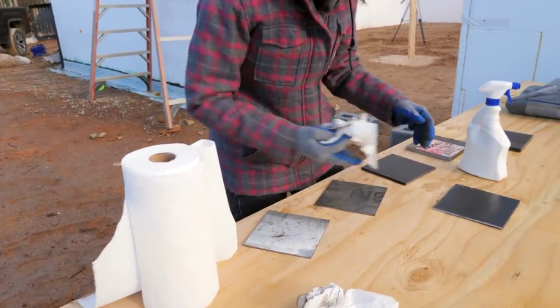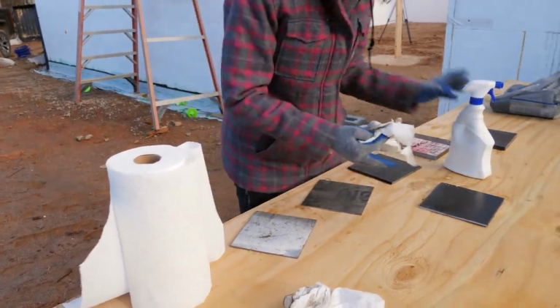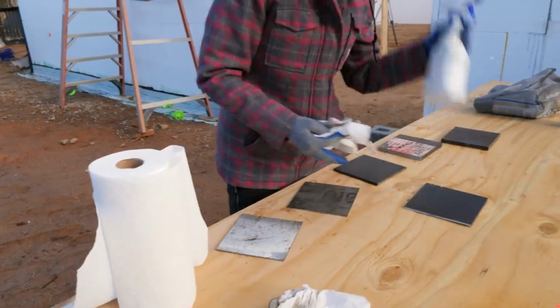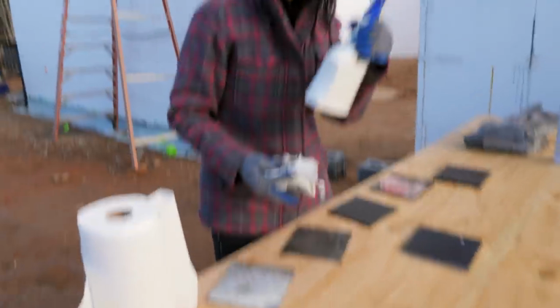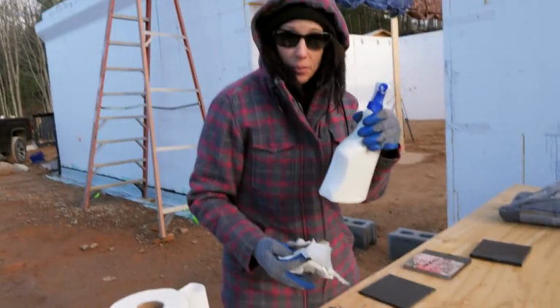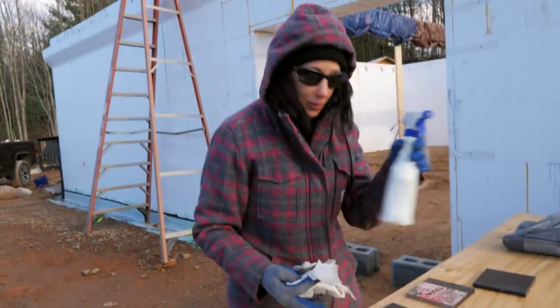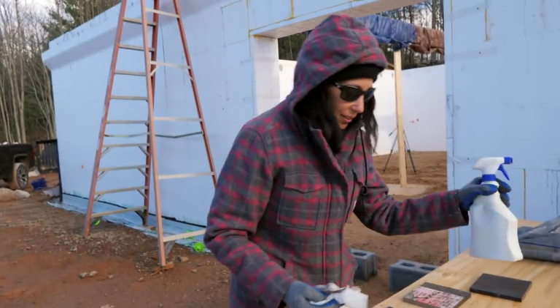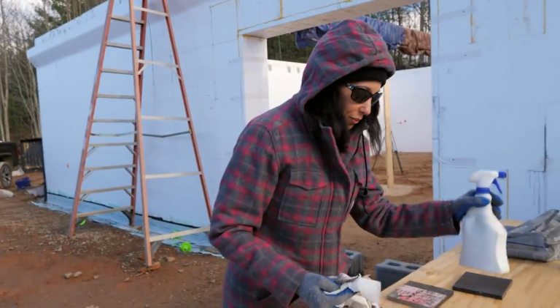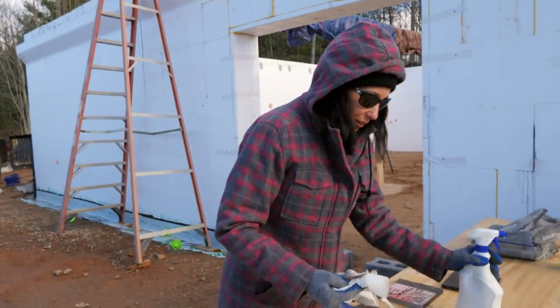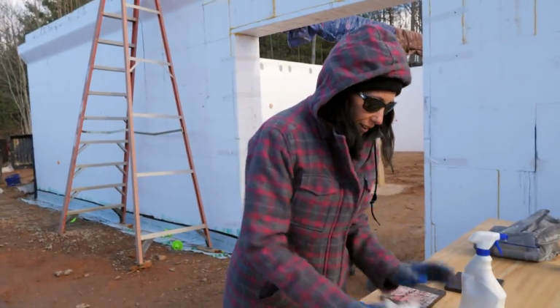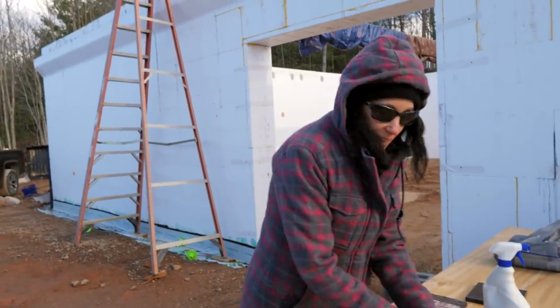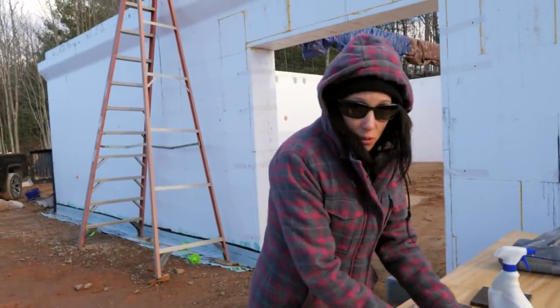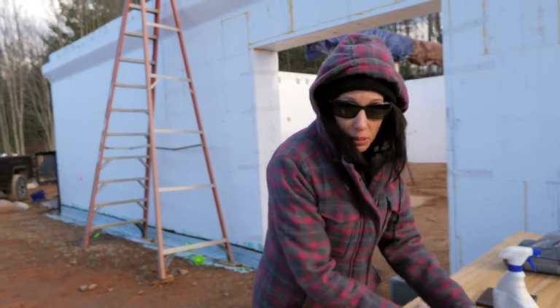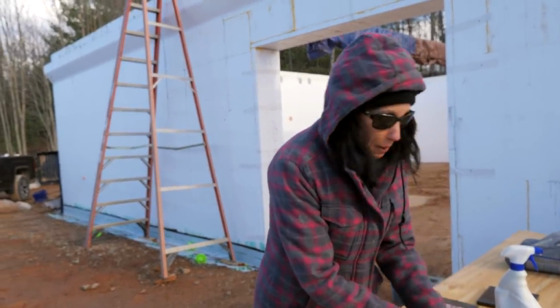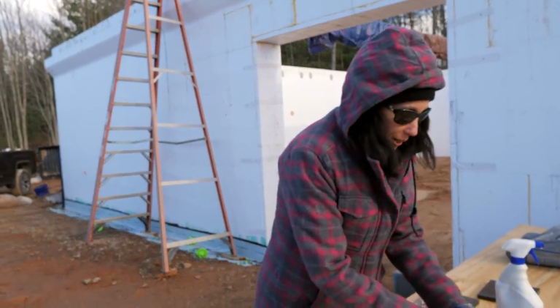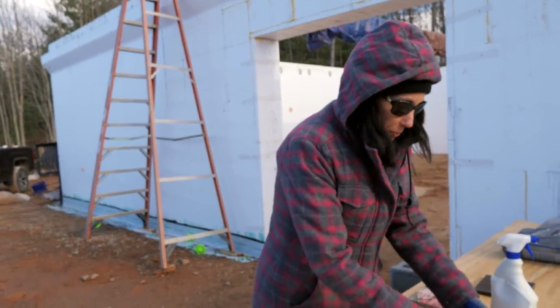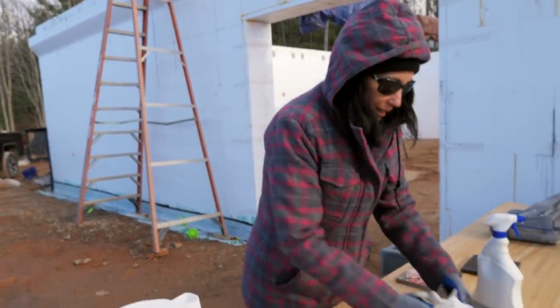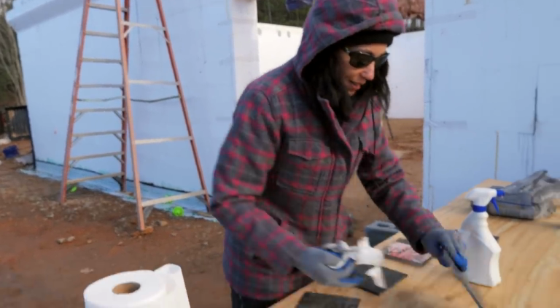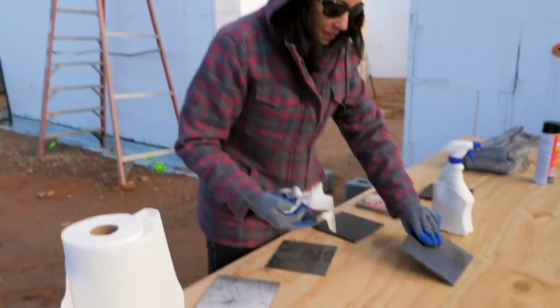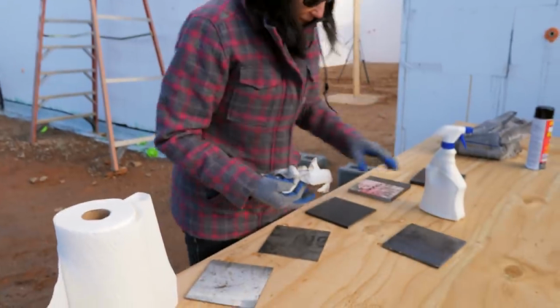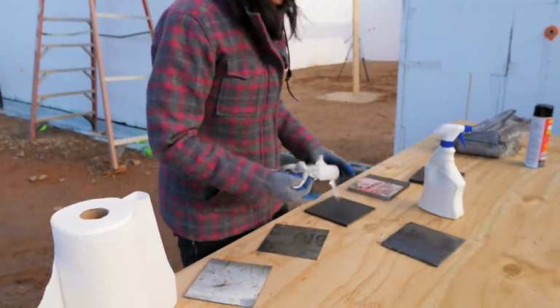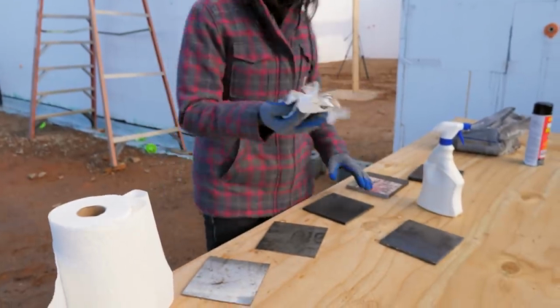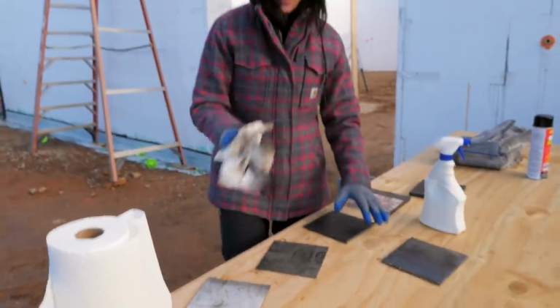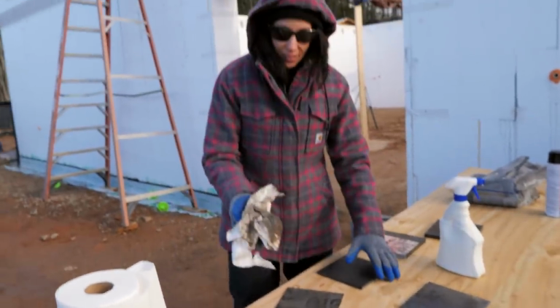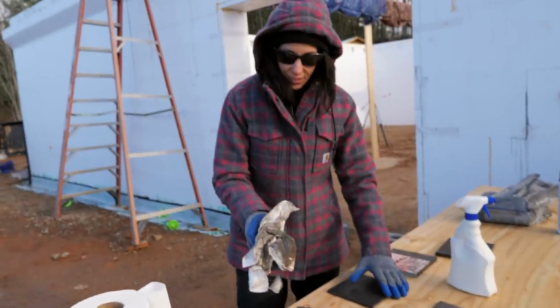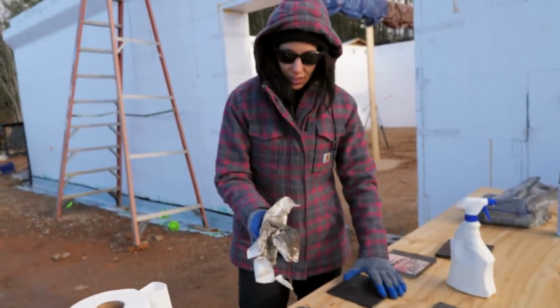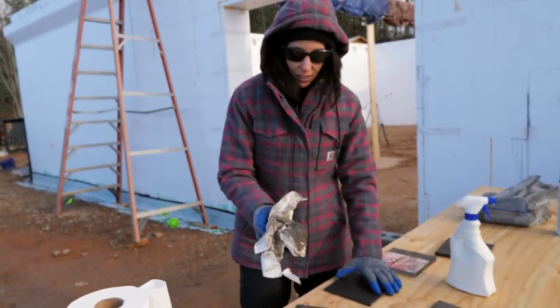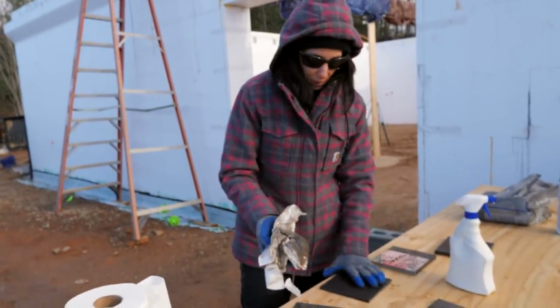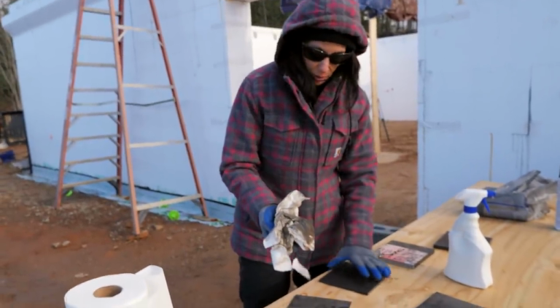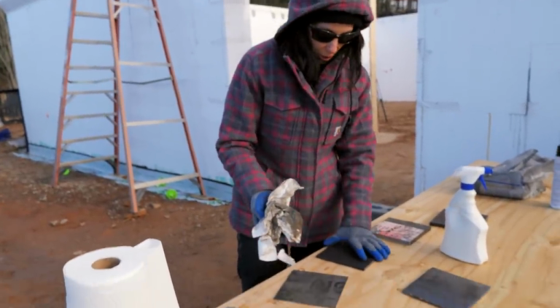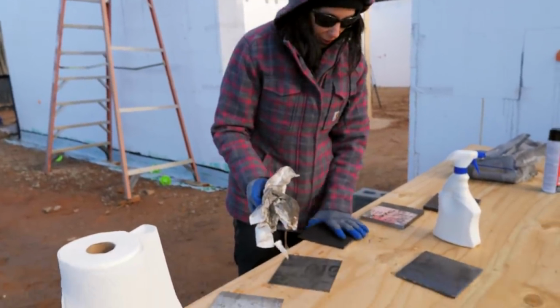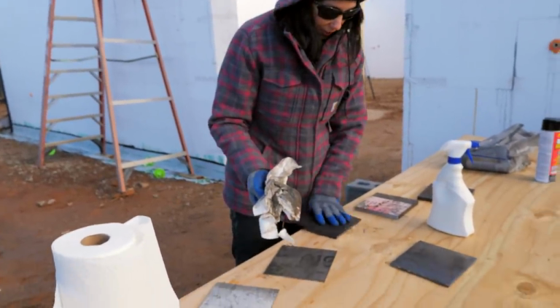This is my own homemade cleaner, by the way — I do have a video on that. And normally I don't use paper towels, but I'm not throwing dirty cloth in my washing machine or anything like that.